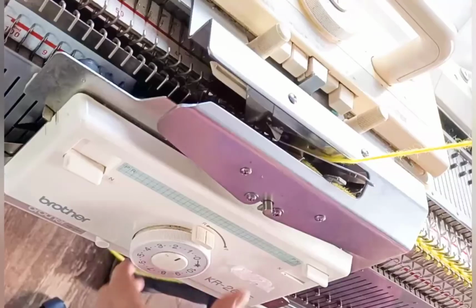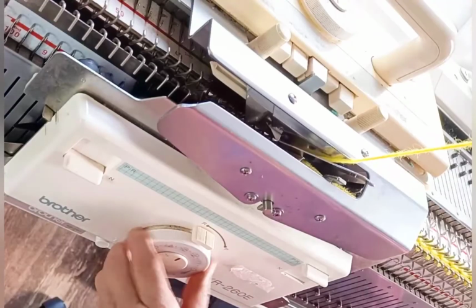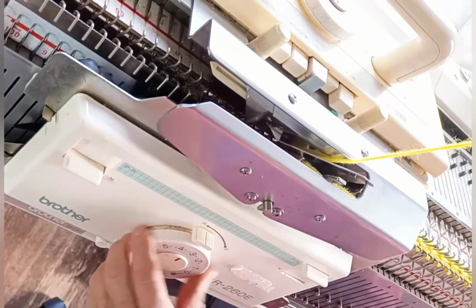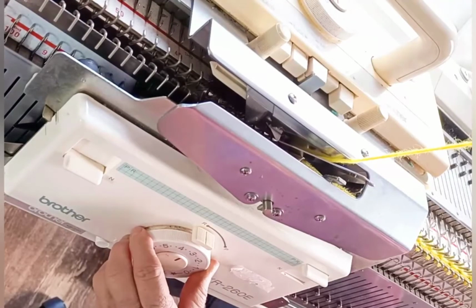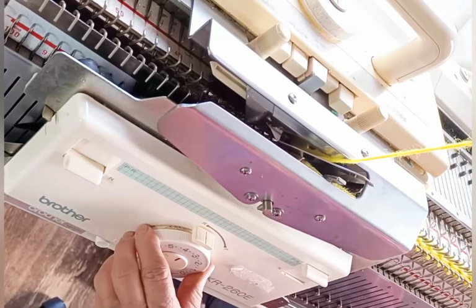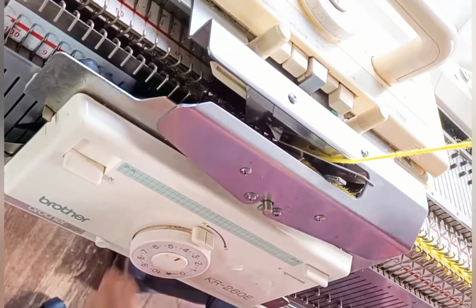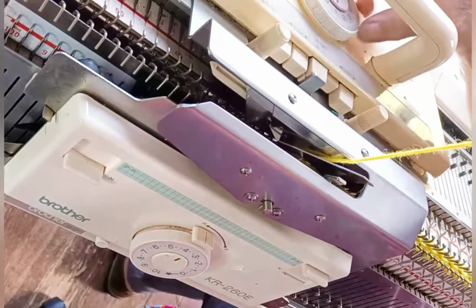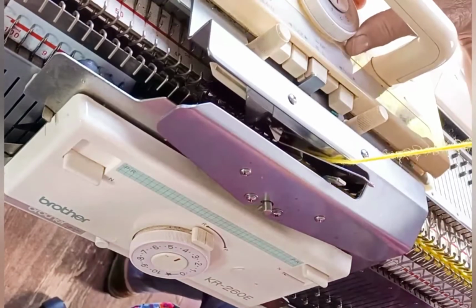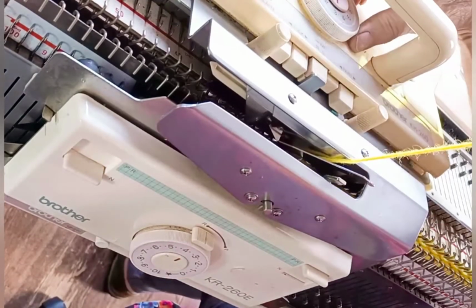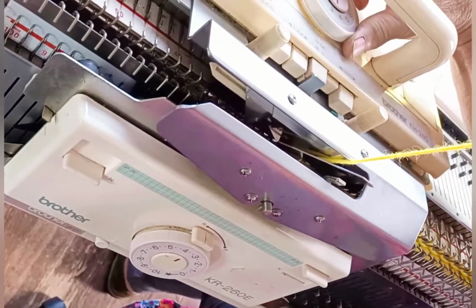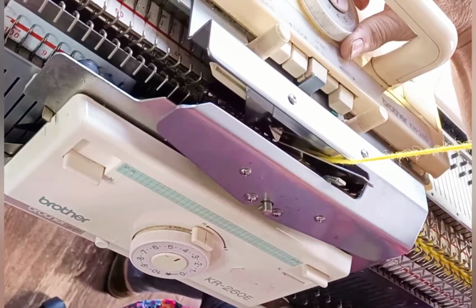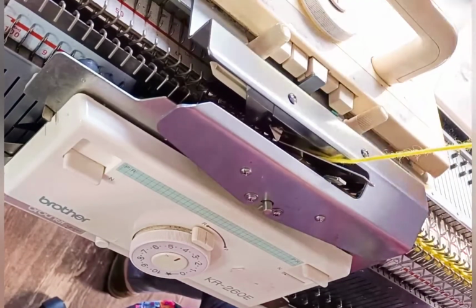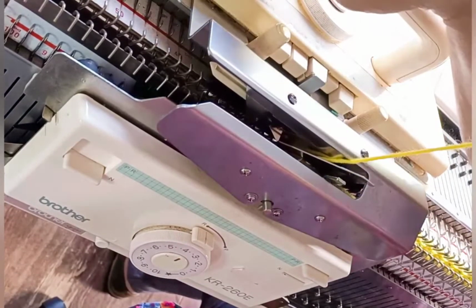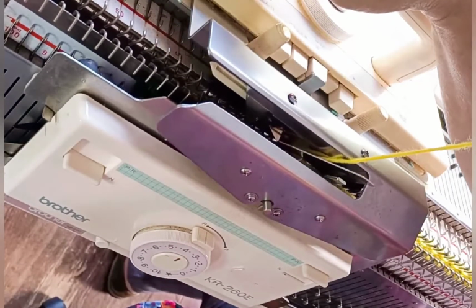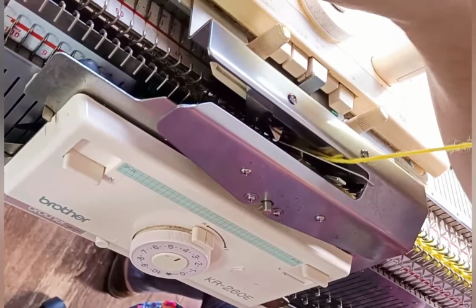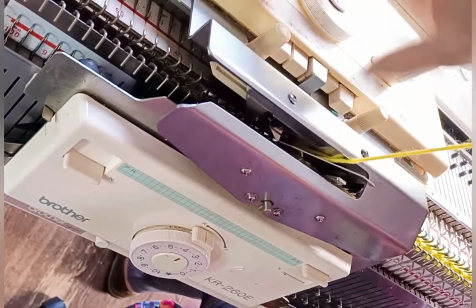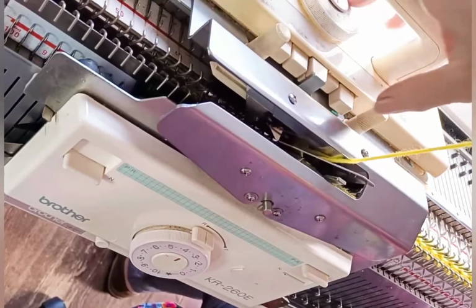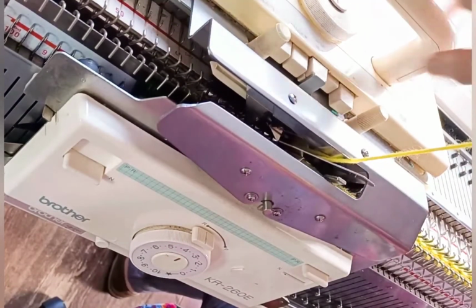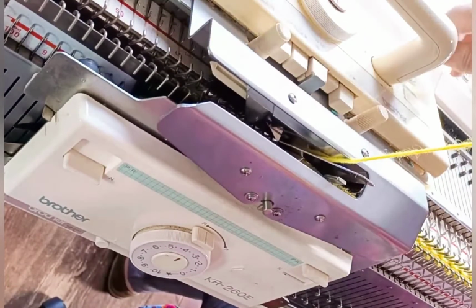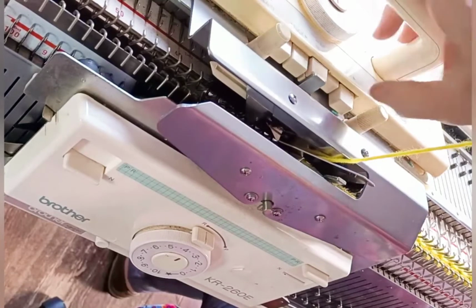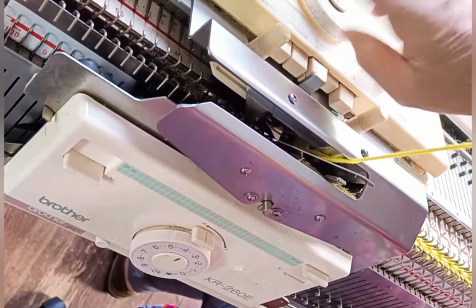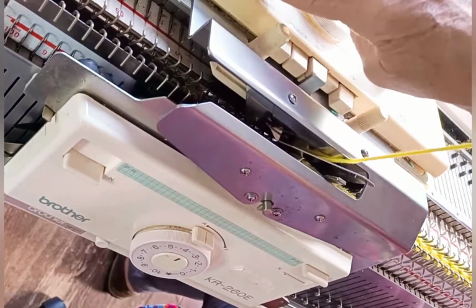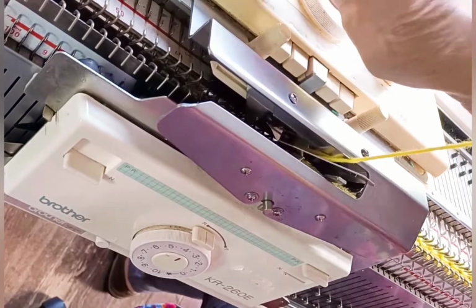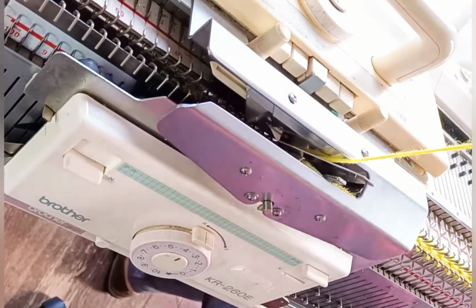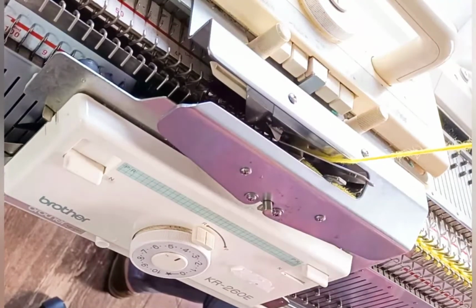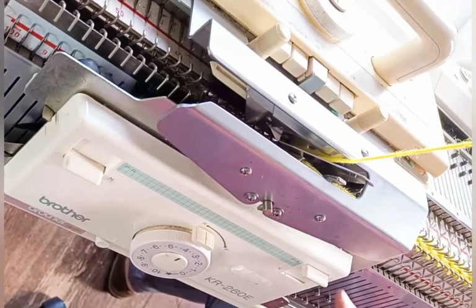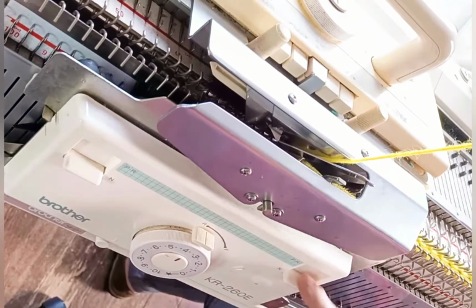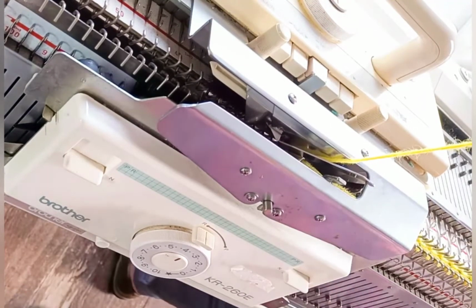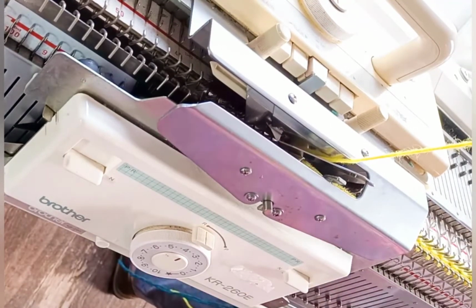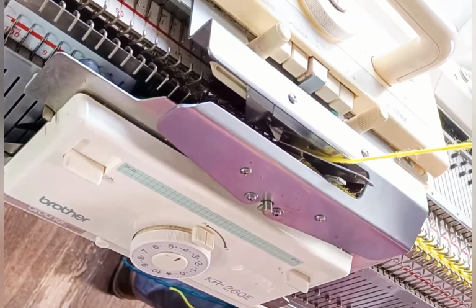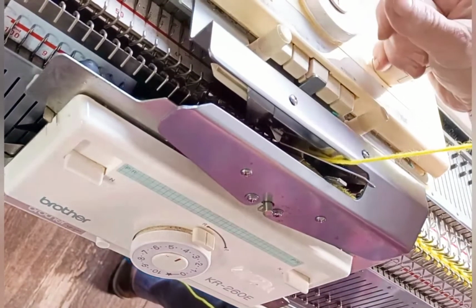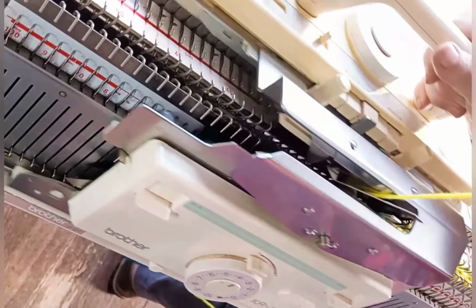Adjust both stitch dials to the size for the ribbing — I'm using 4-4. Cancel both part buttons, because we want to return to normal knitting. Knit one row, and that will complete our cast-on.